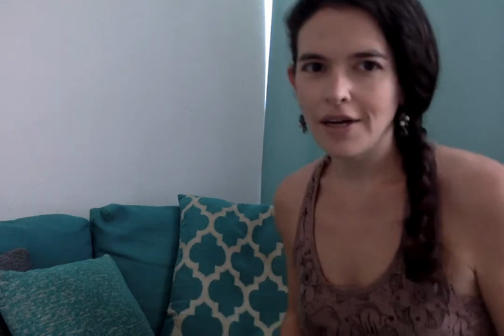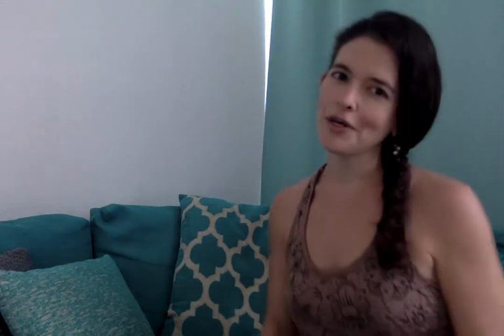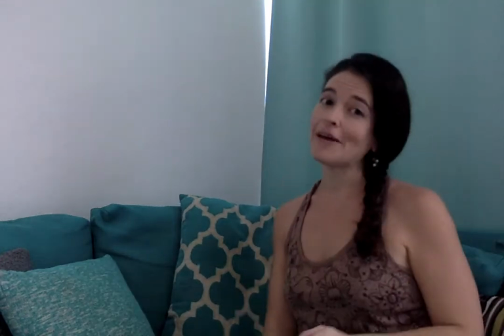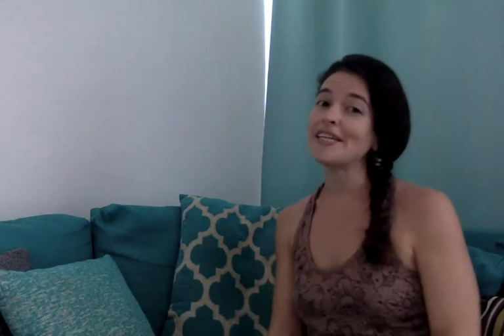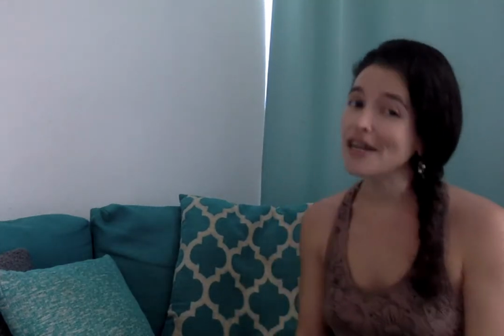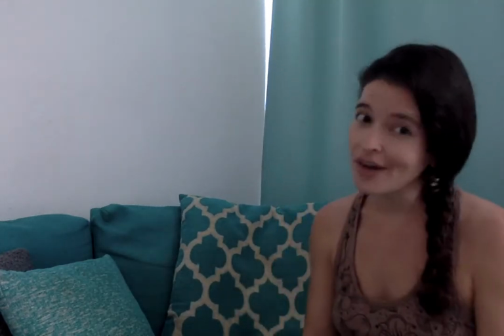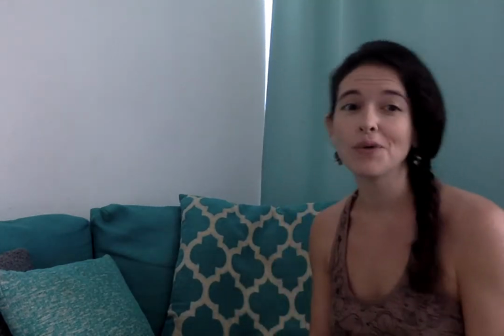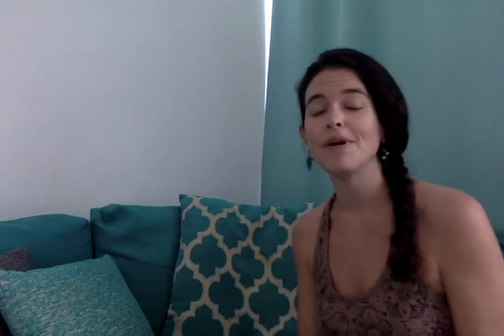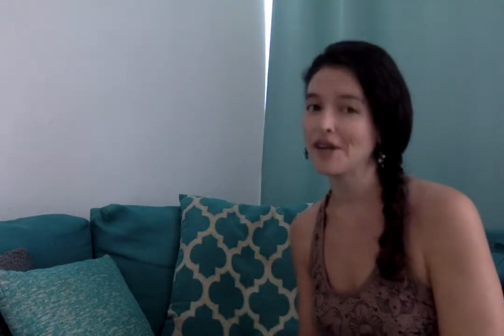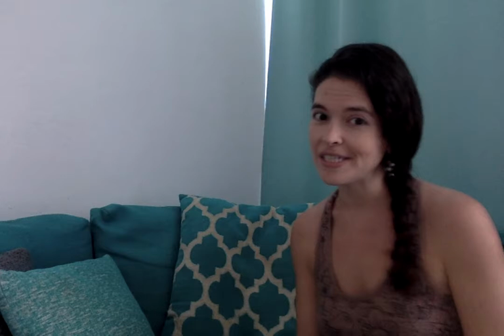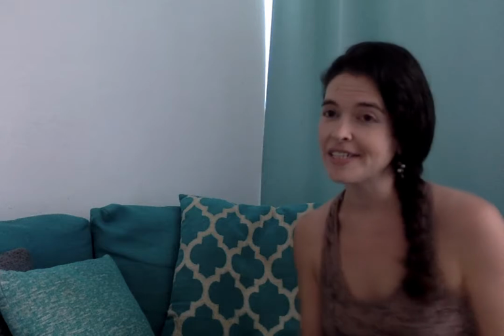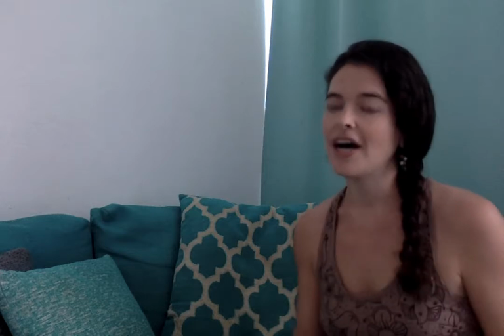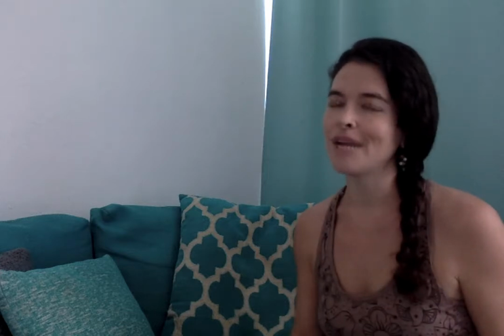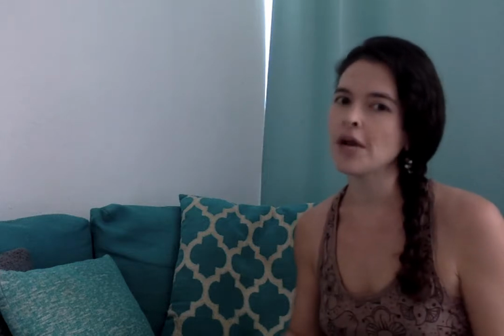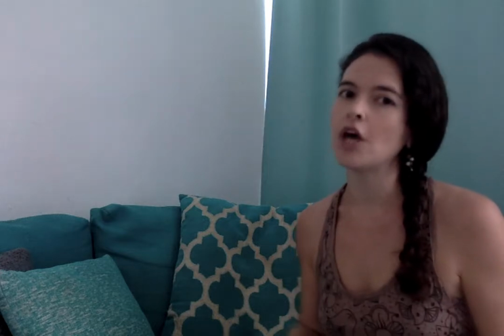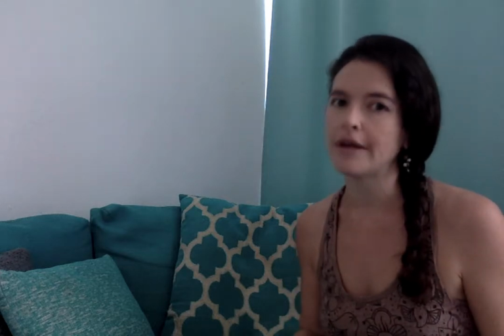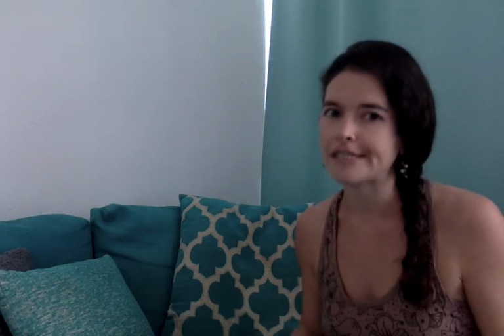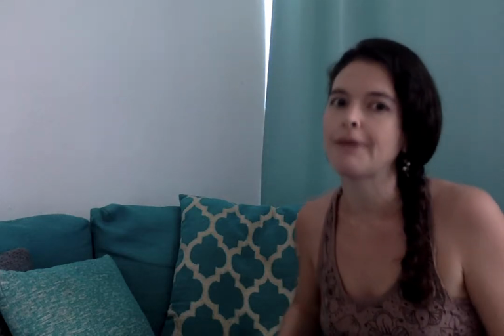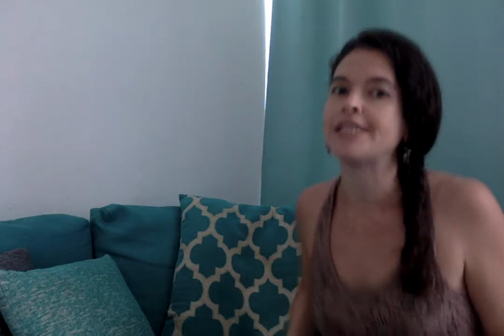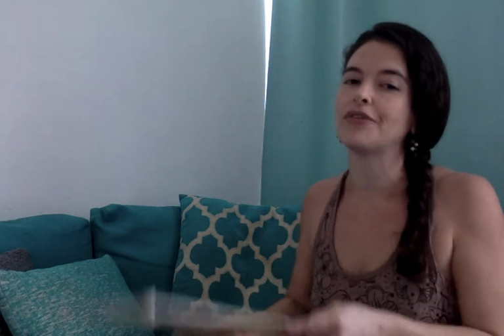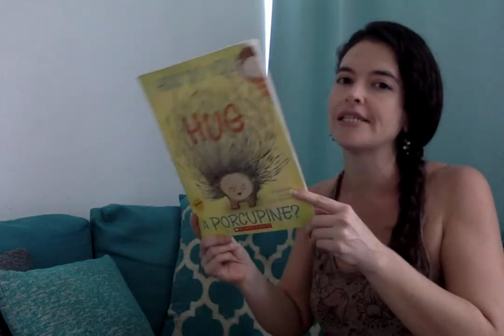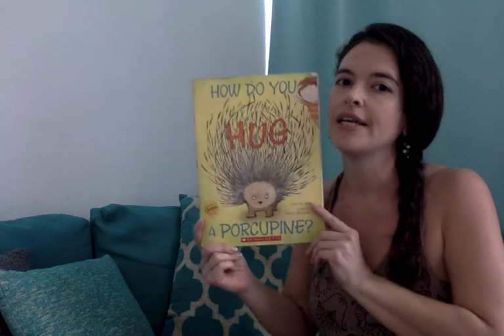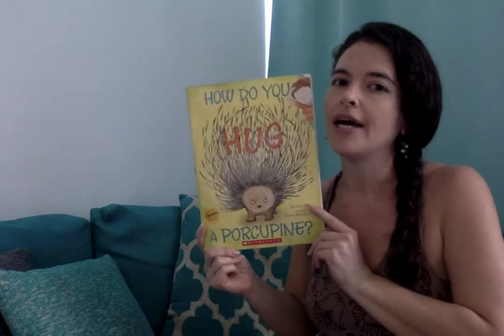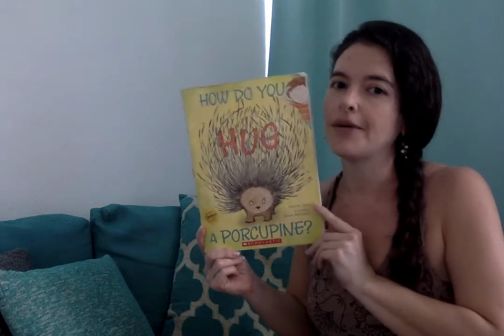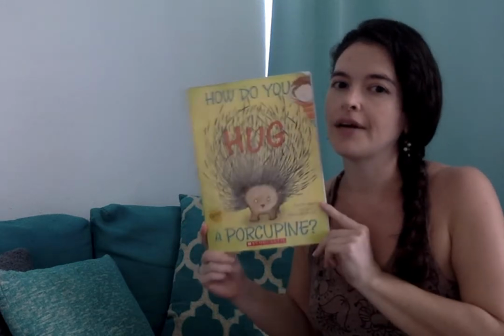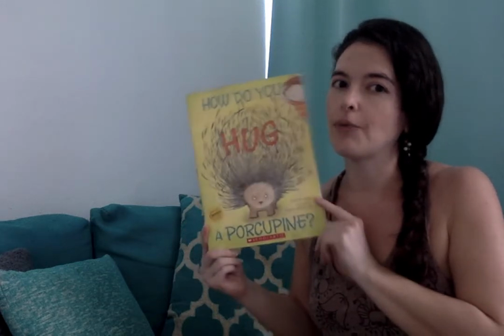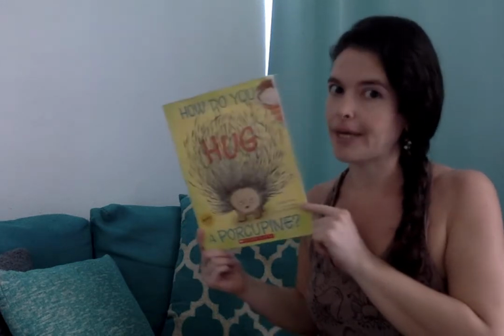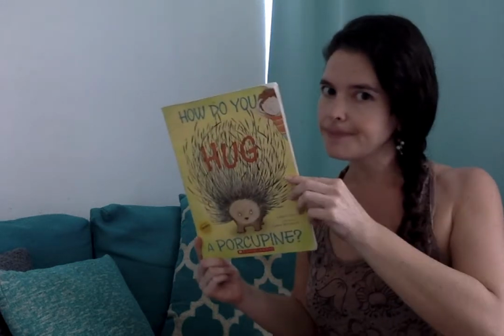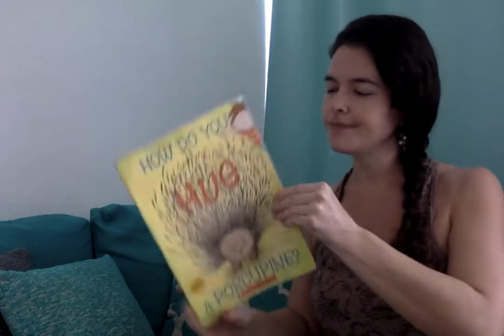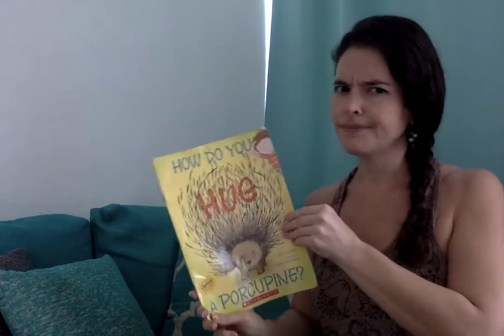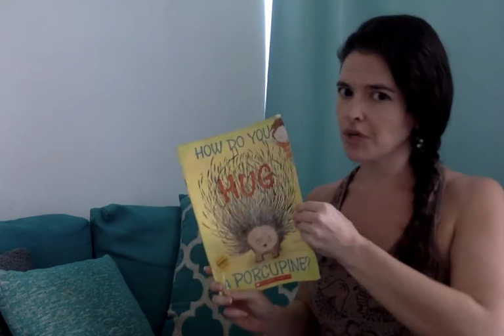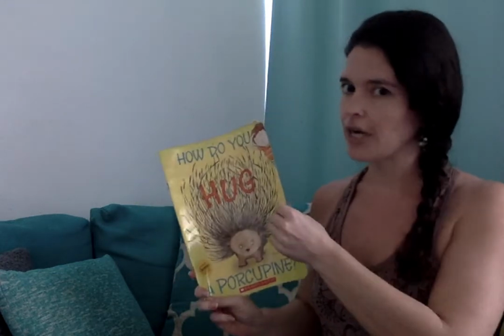All right, I hope everybody's getting lots of good hugs from their parents these days, but I hope you're not doing a whole lot of this because it might be a bit difficult. This is — how do you hug a porcupine? We're gonna find out.